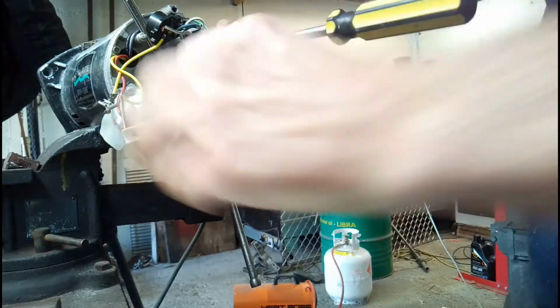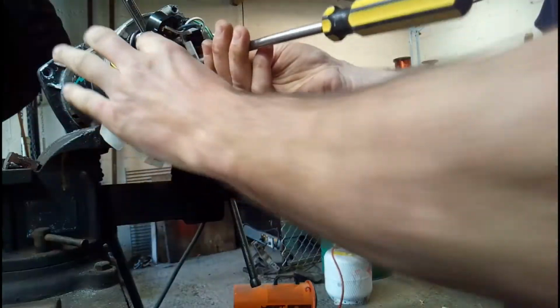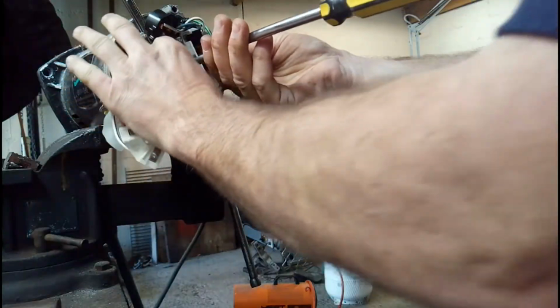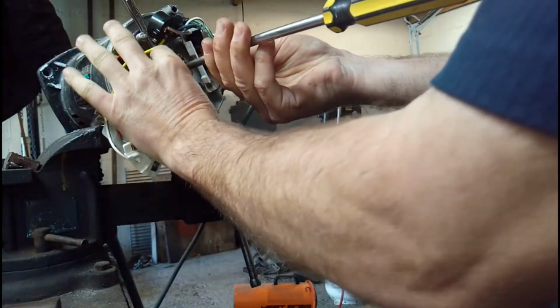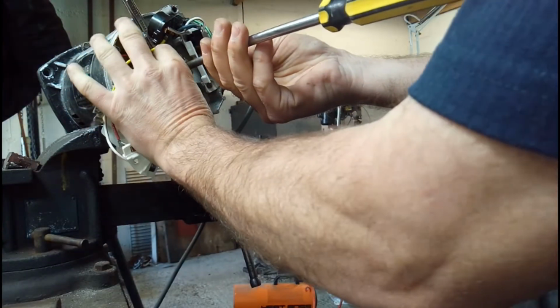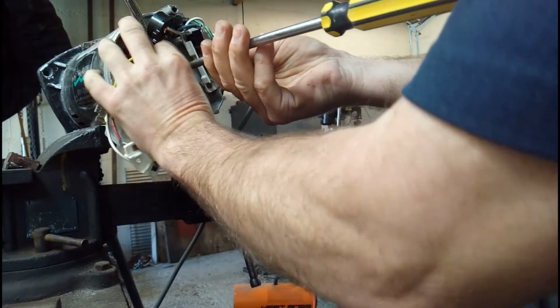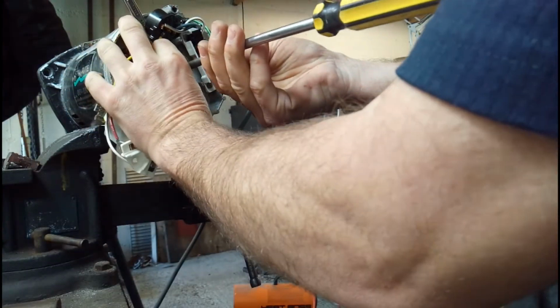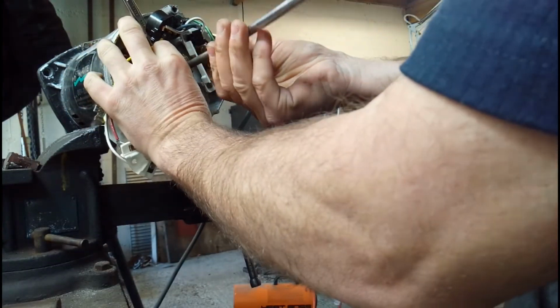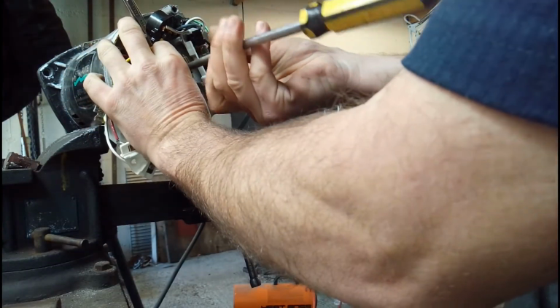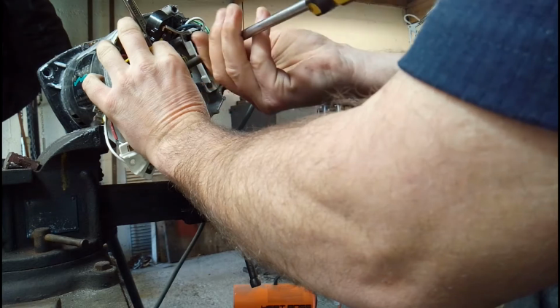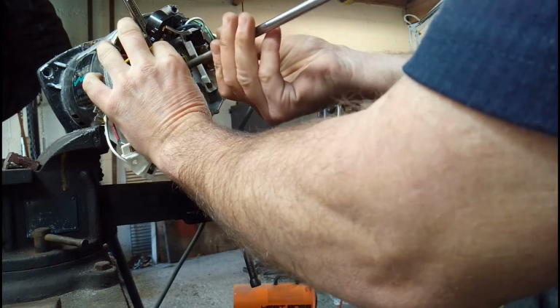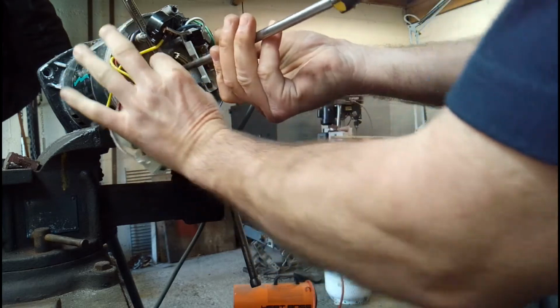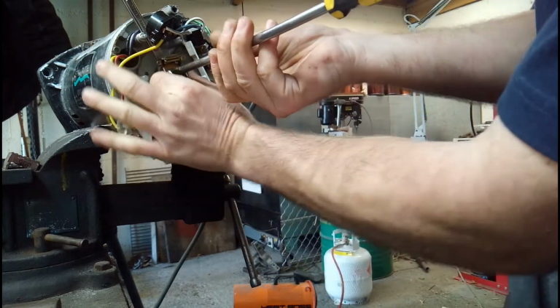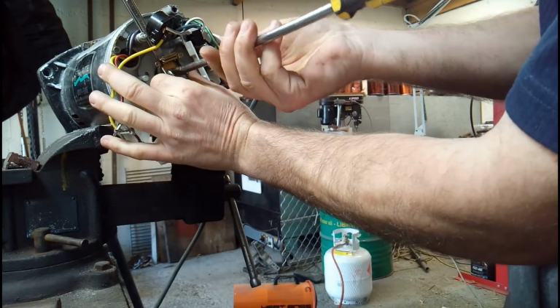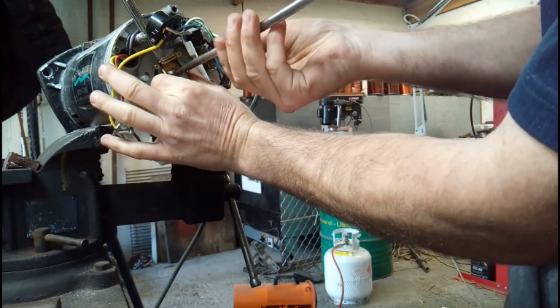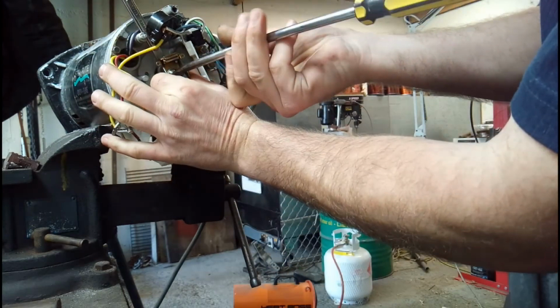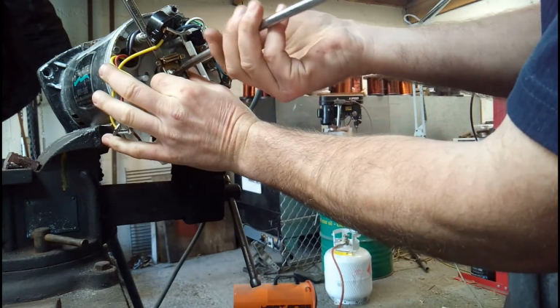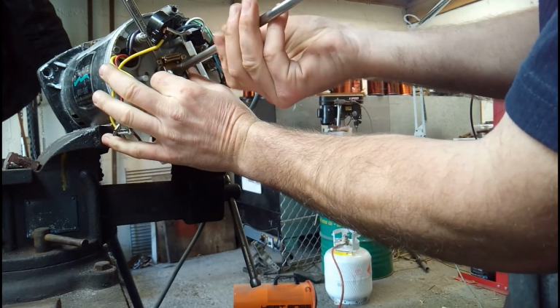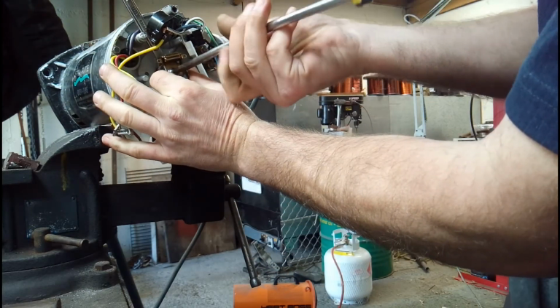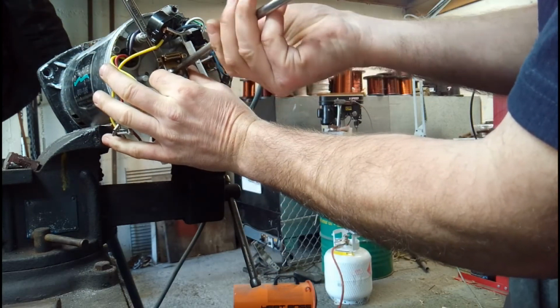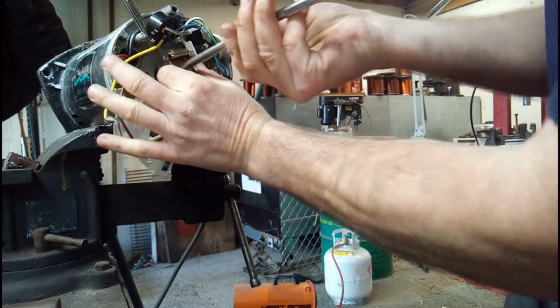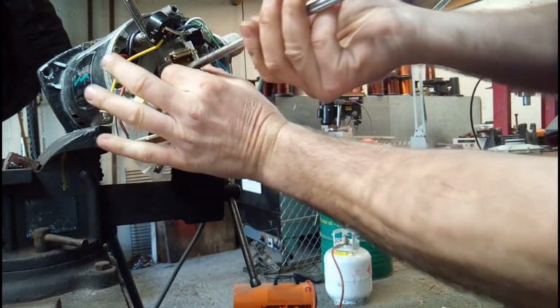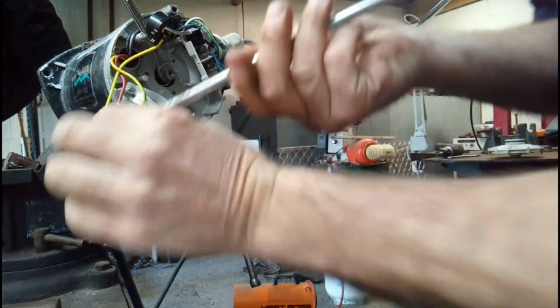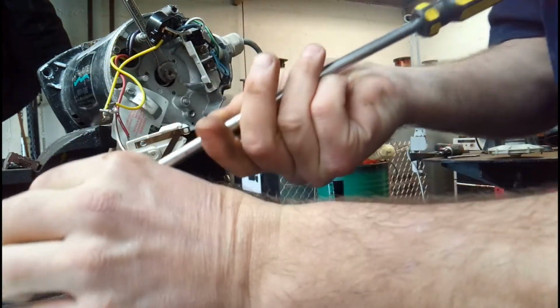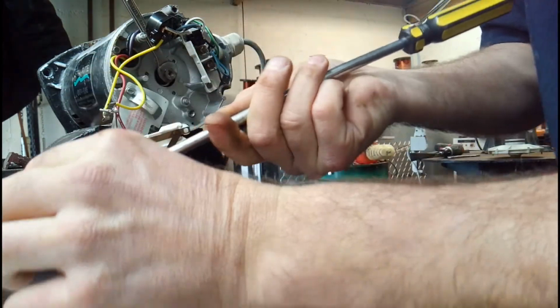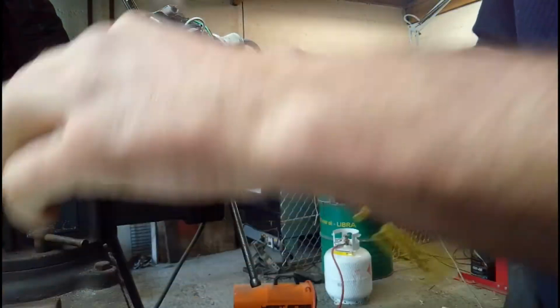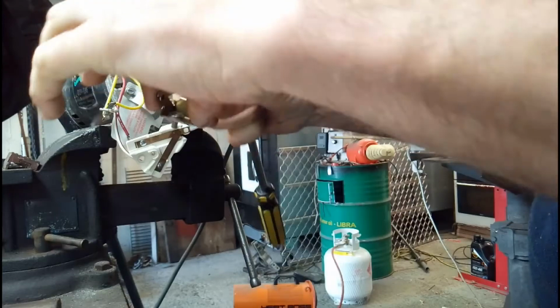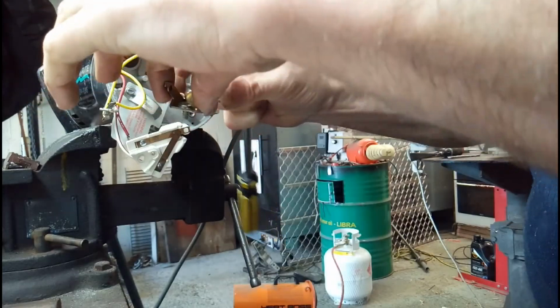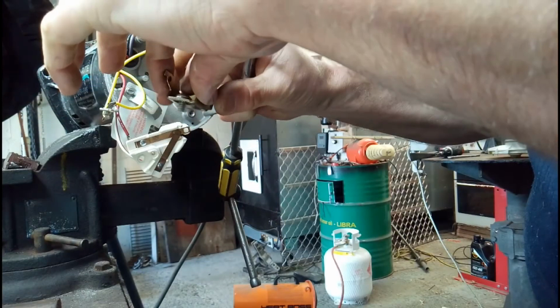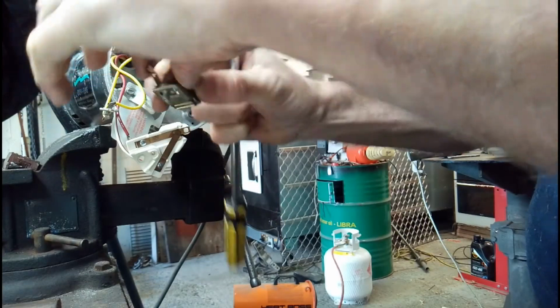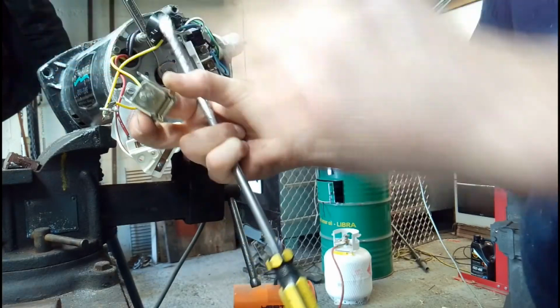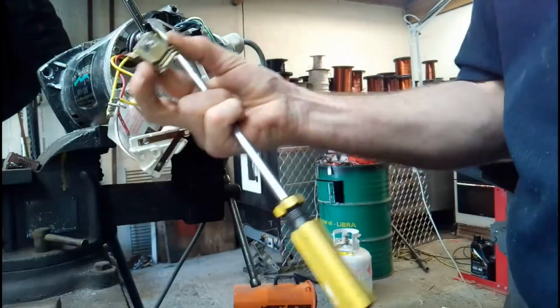That should just pop off. Keep it safe — do not lose it. For some reason, if they do fall on the floor it will take you about half an hour to find these things.